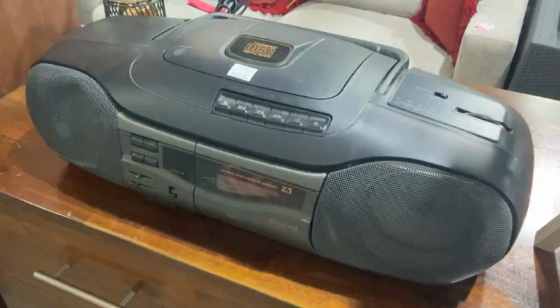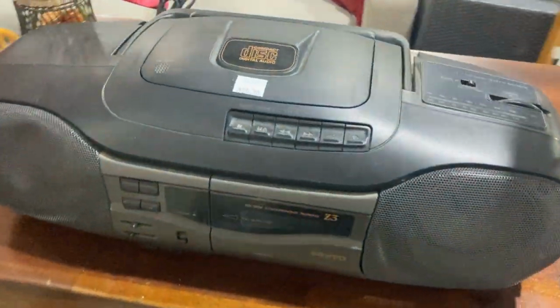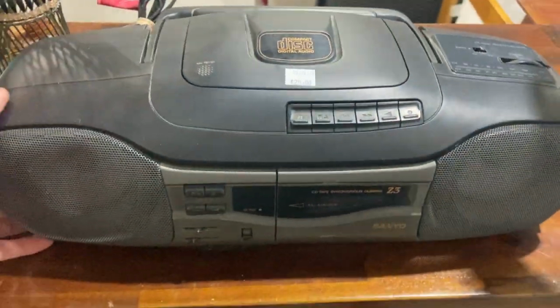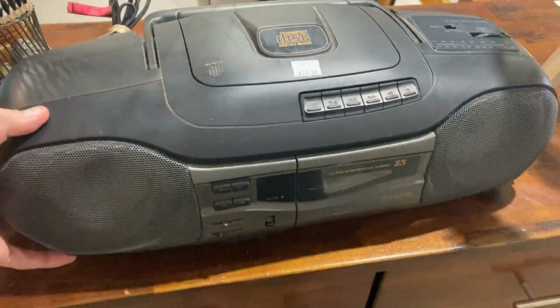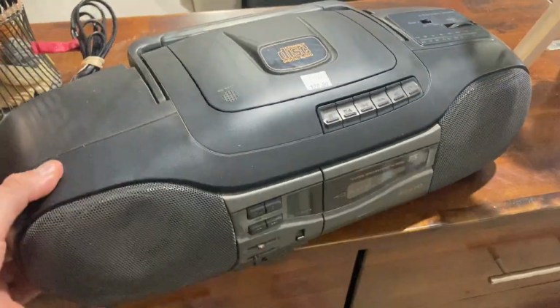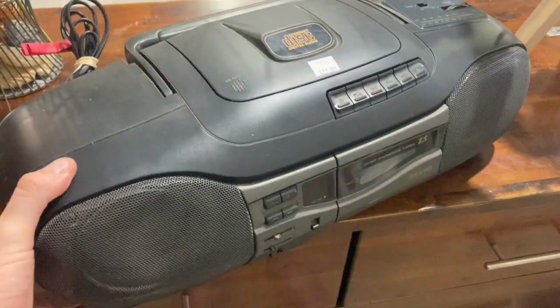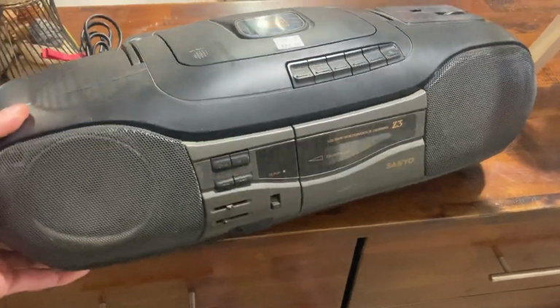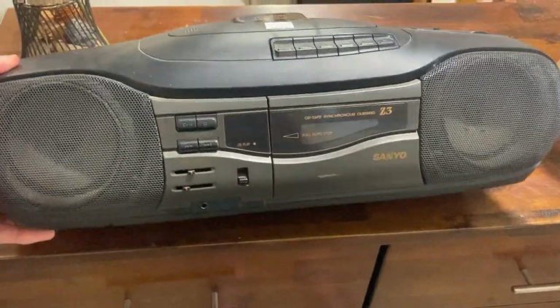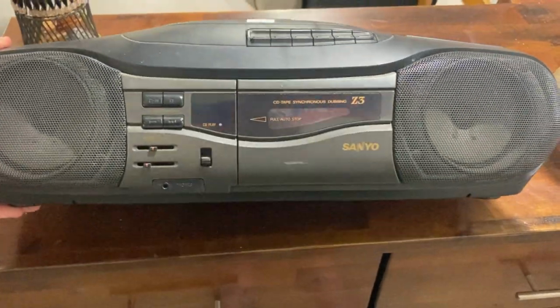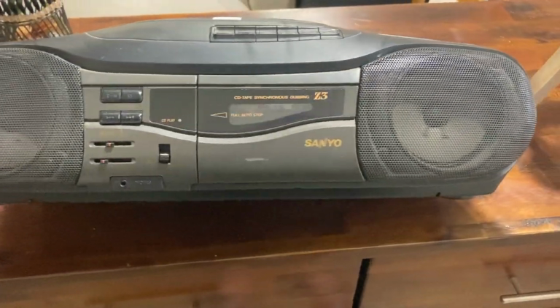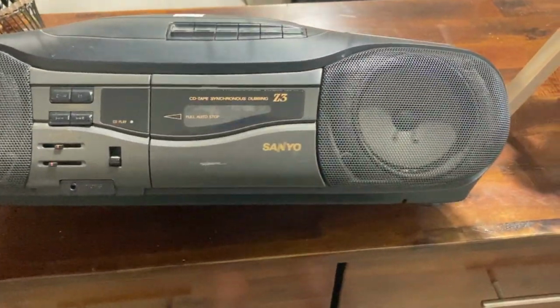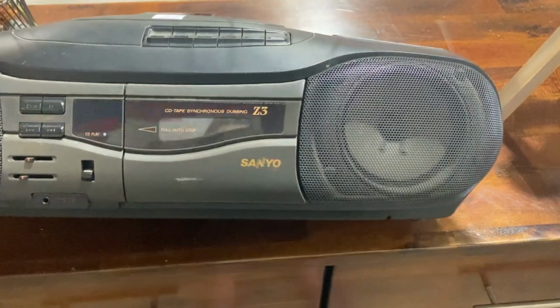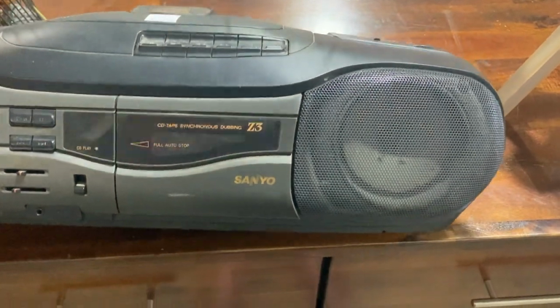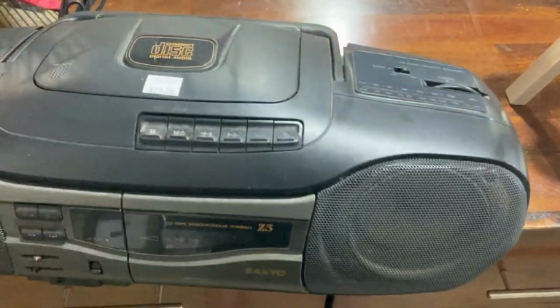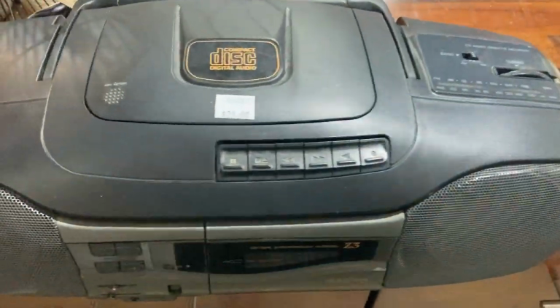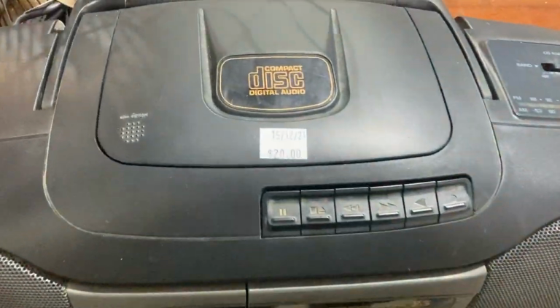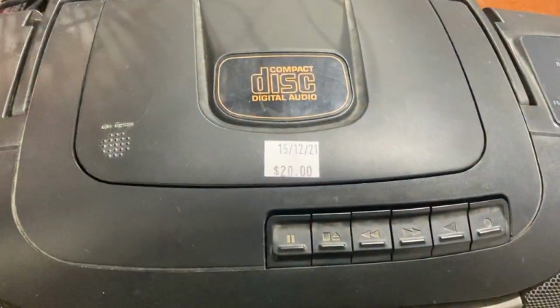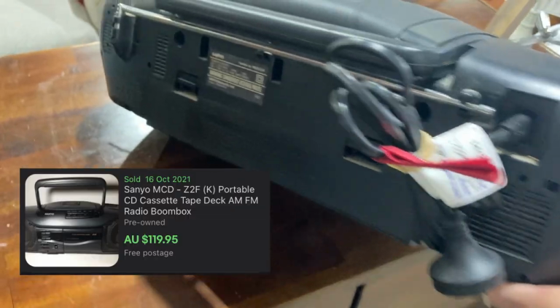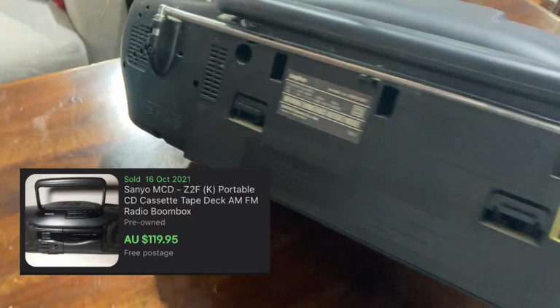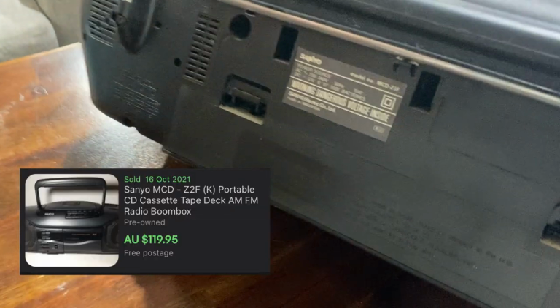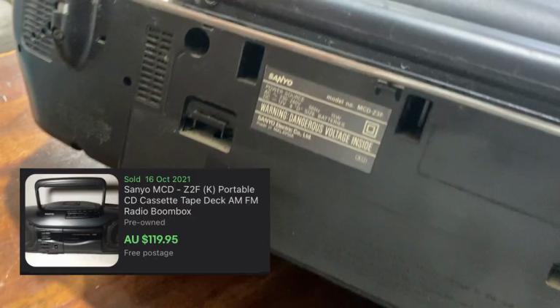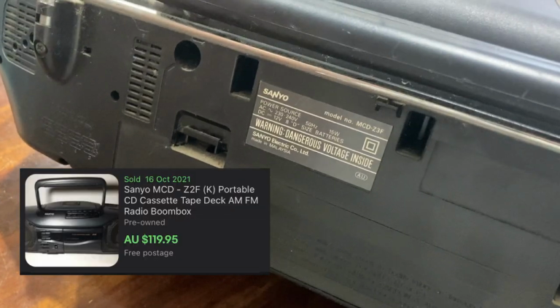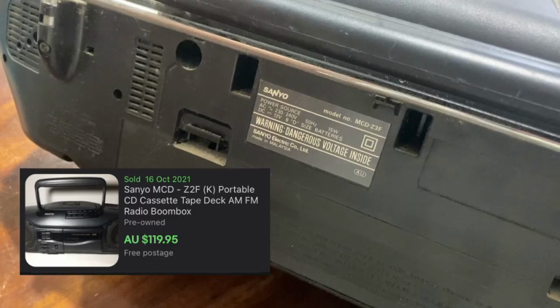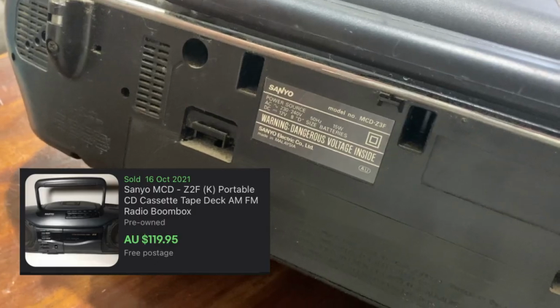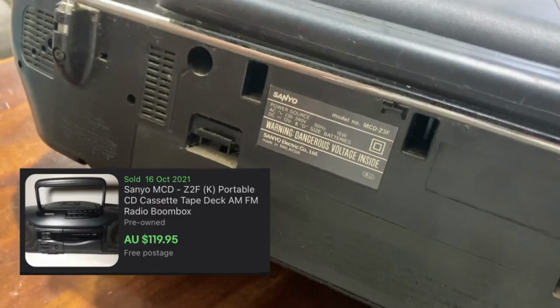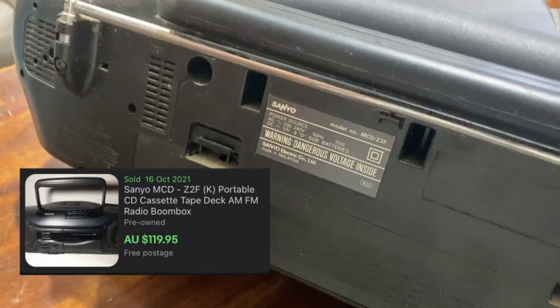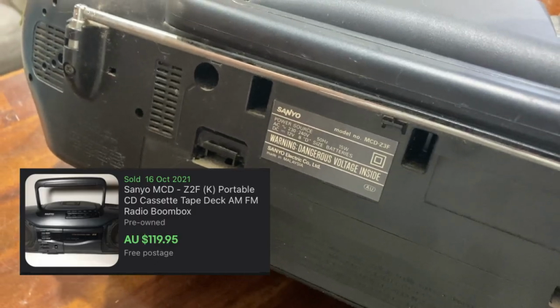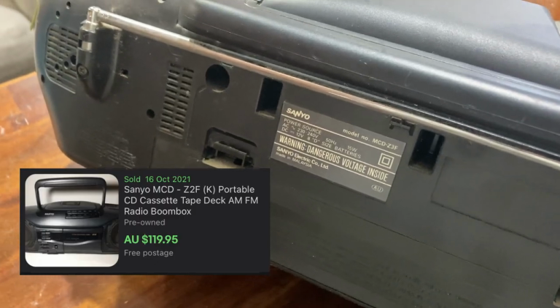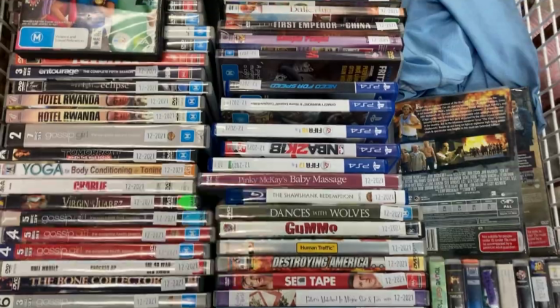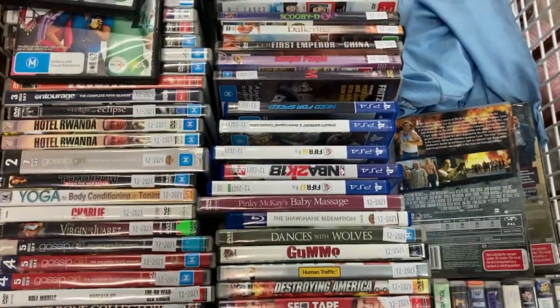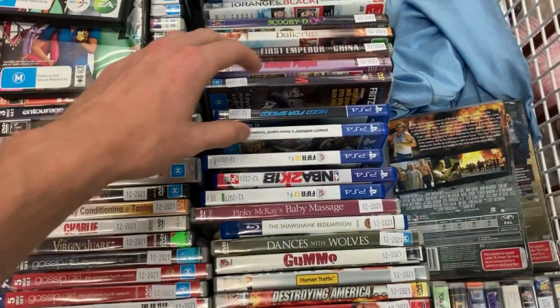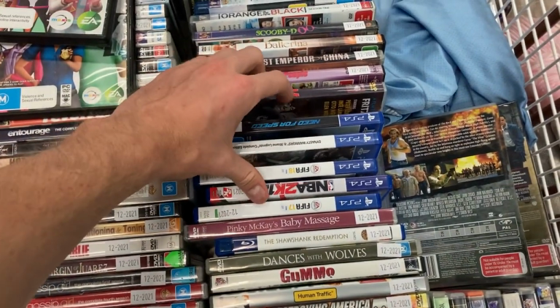I've got this one as well. This is the old cassette tape player, believe it or not, guys. They do still exist. We've got the Sanyo Z3 here. There's some pretty good comps for the model below, the Z2. In the end, I actually passed on this one, and I probably regretted it a little bit.